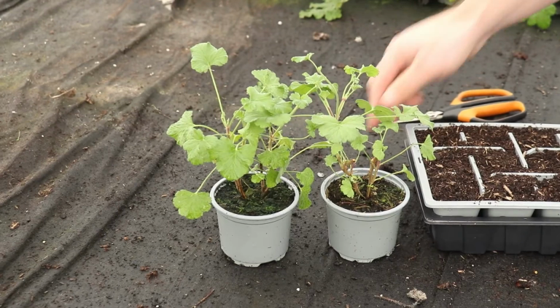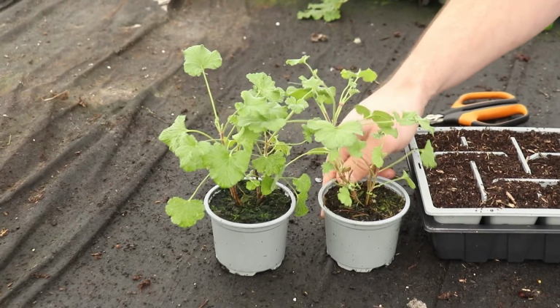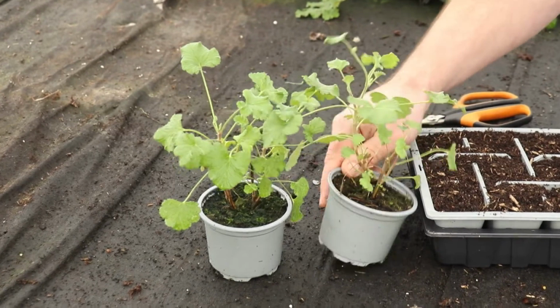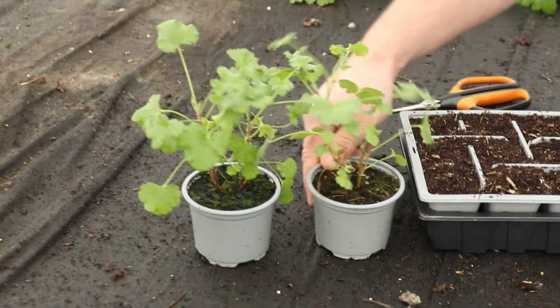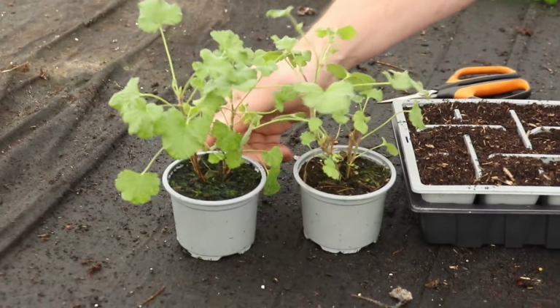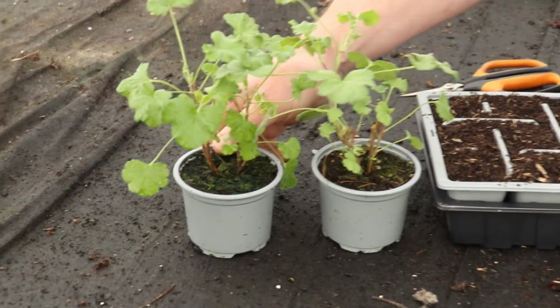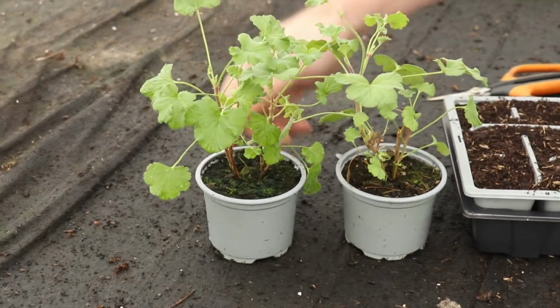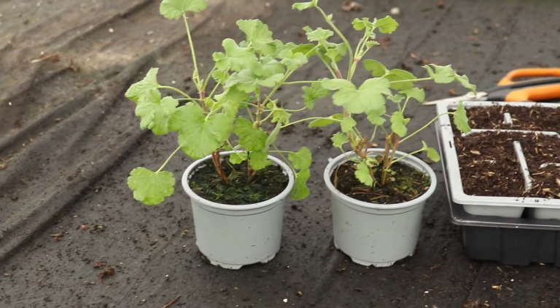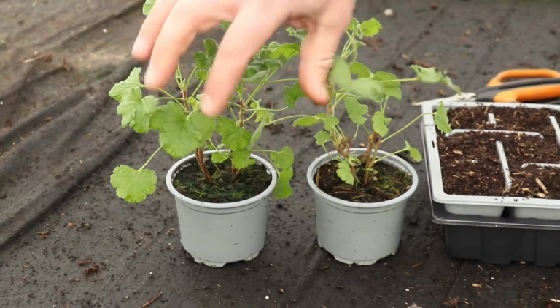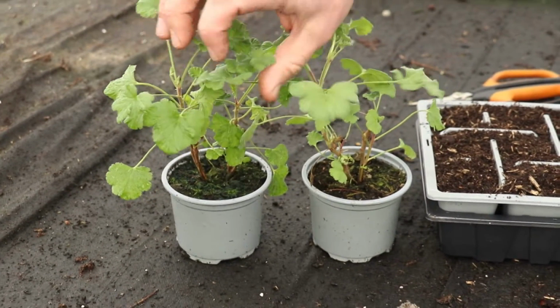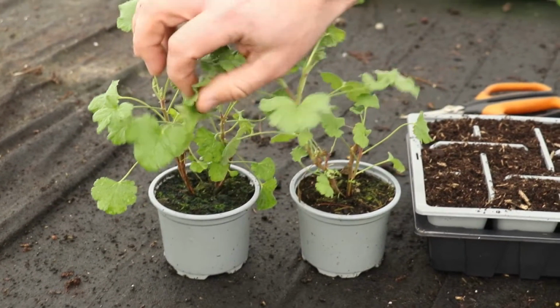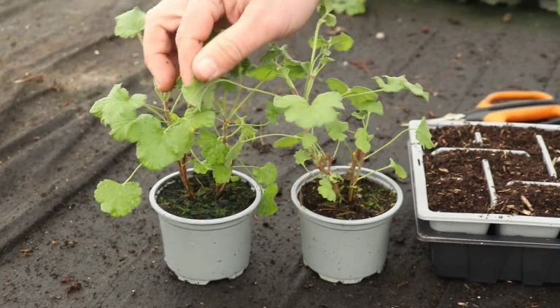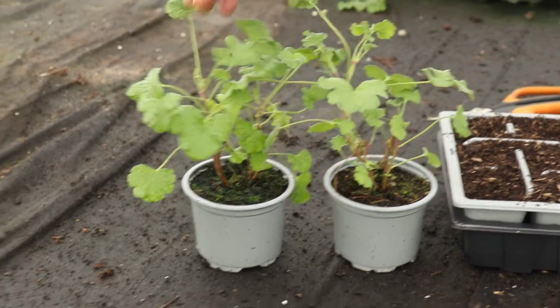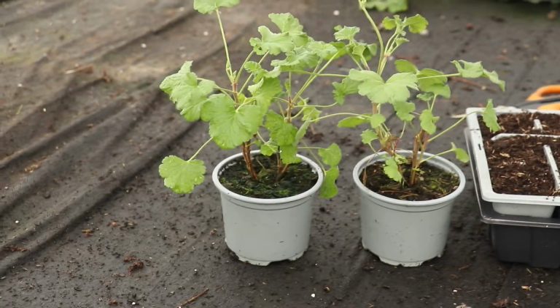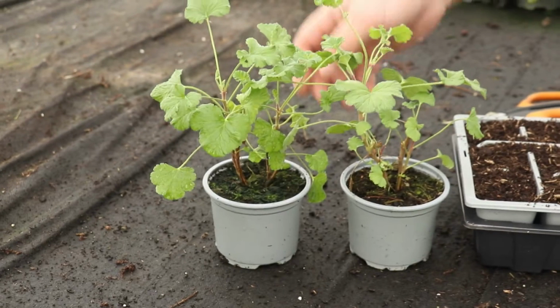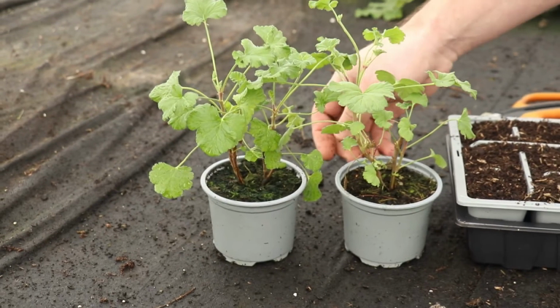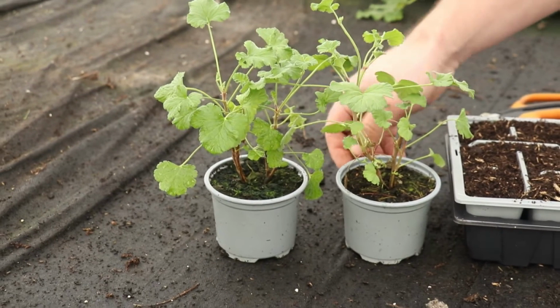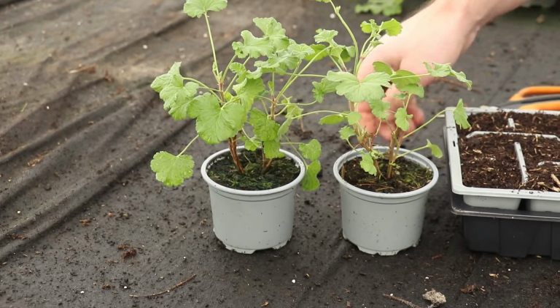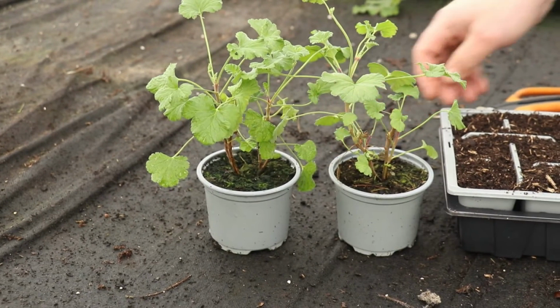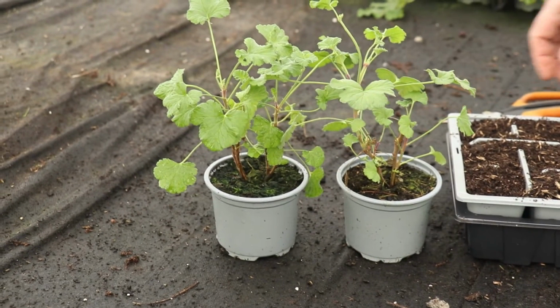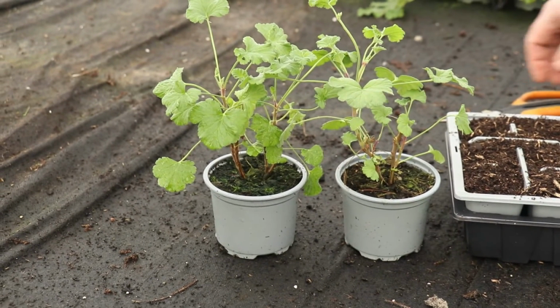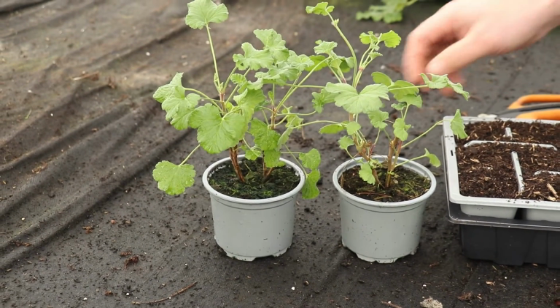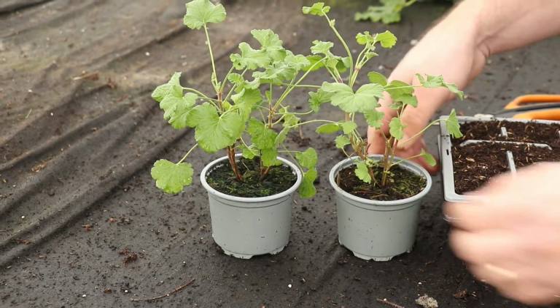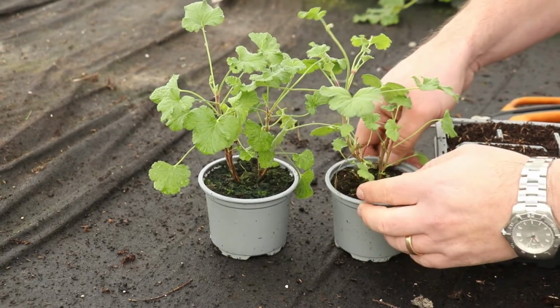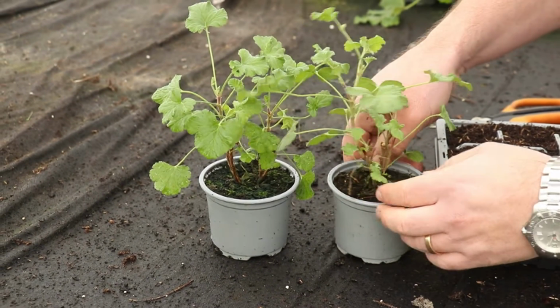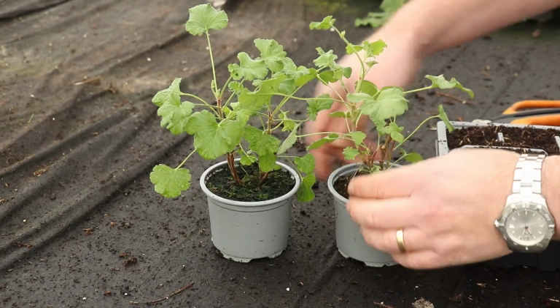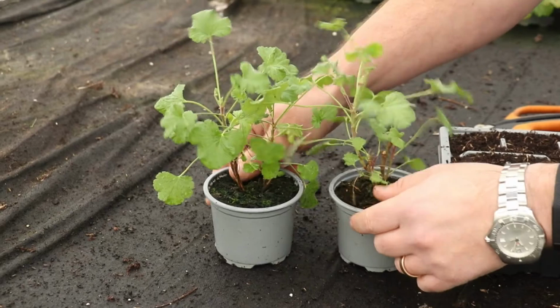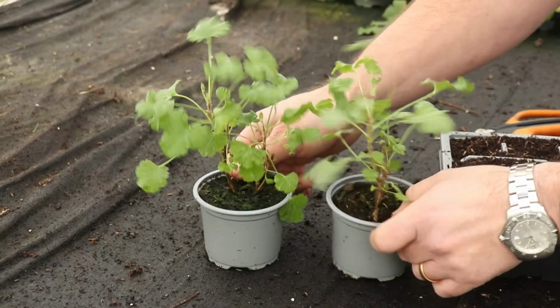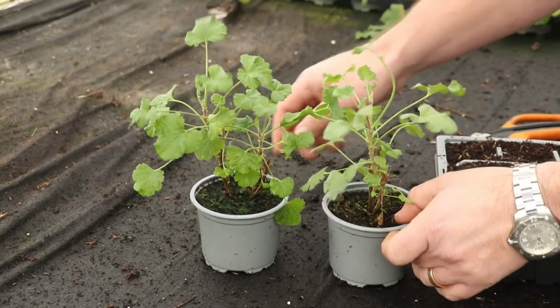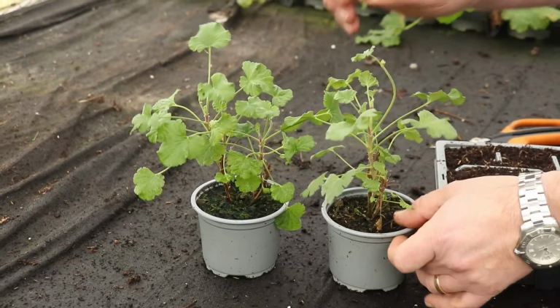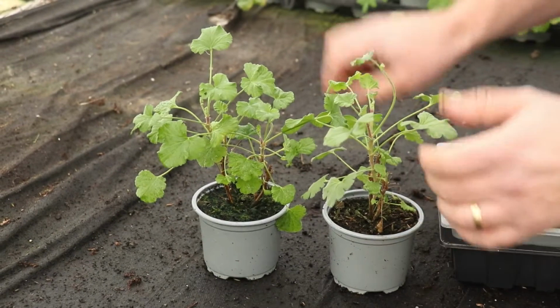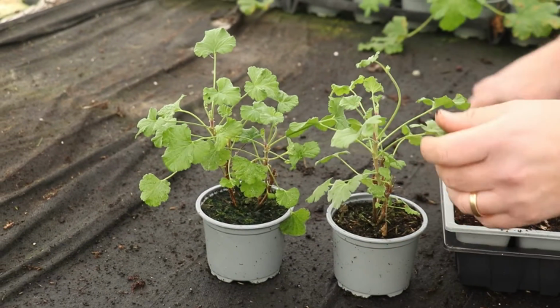So I've got these two plants here. This variety is 'Fragrance', which has, as you can imagine, very fragrant leaves to it. I'm going to turn the plant slightly so you can see.